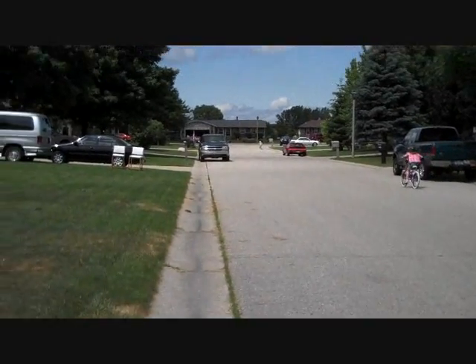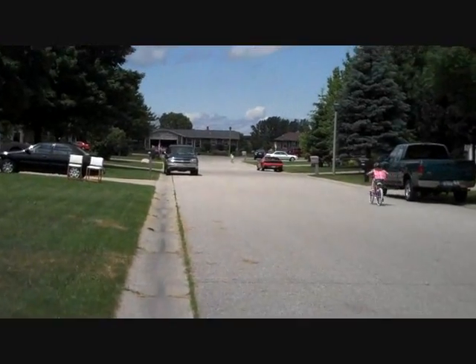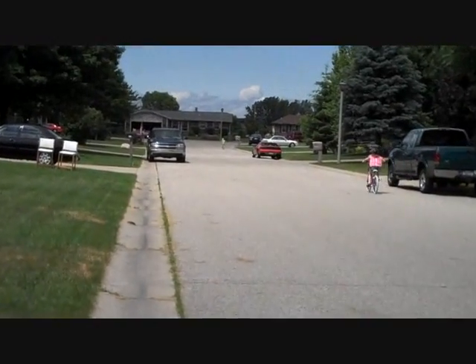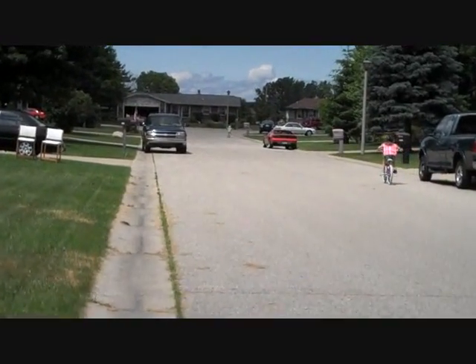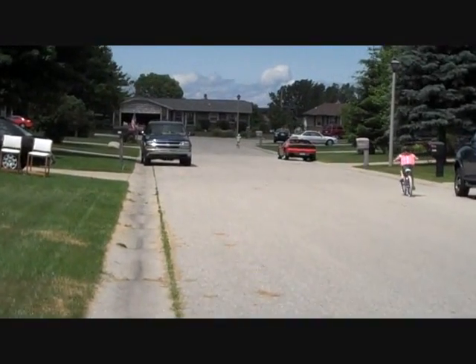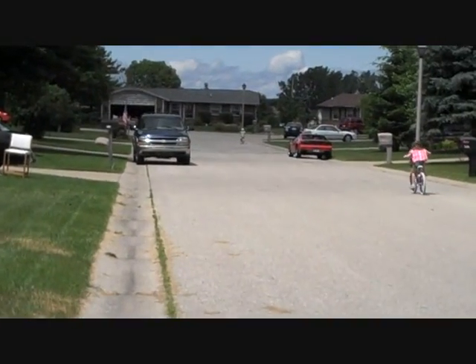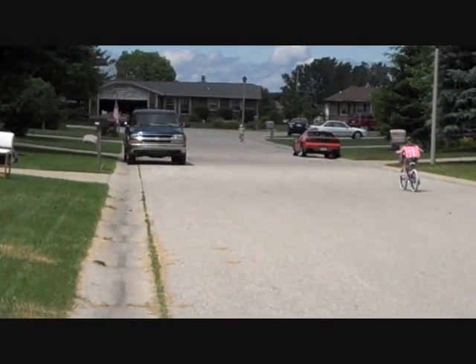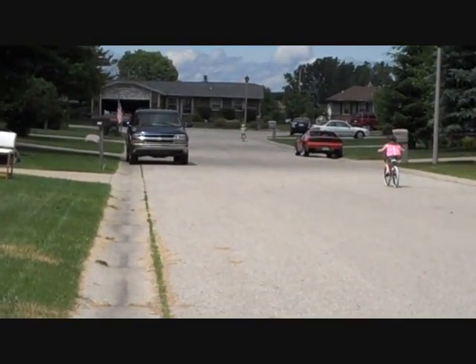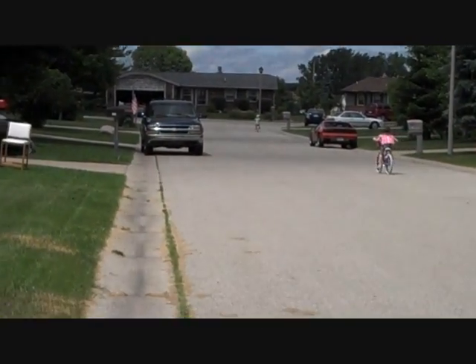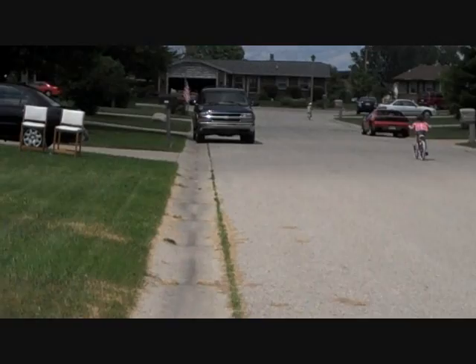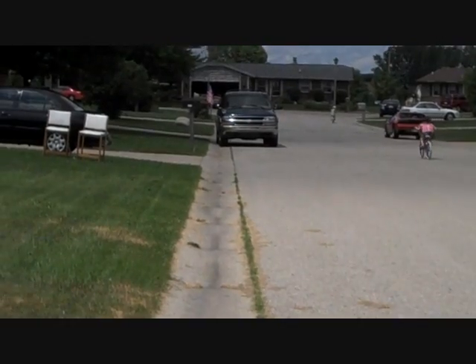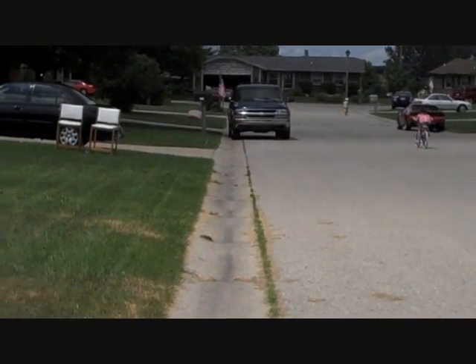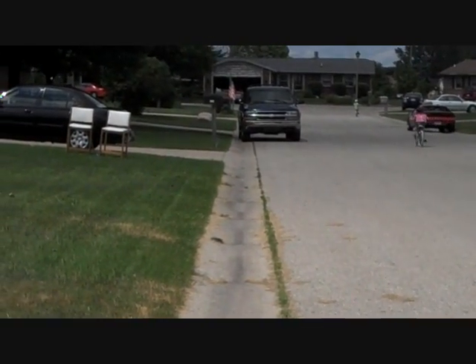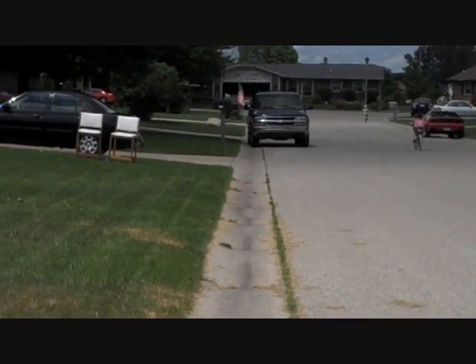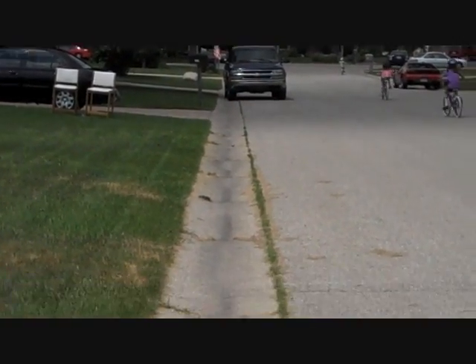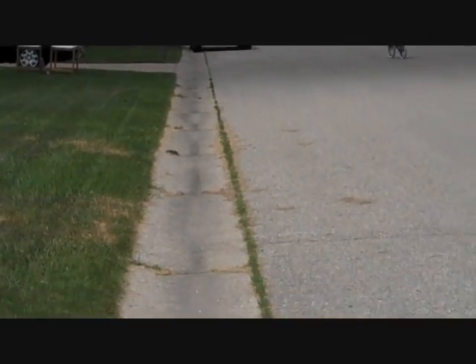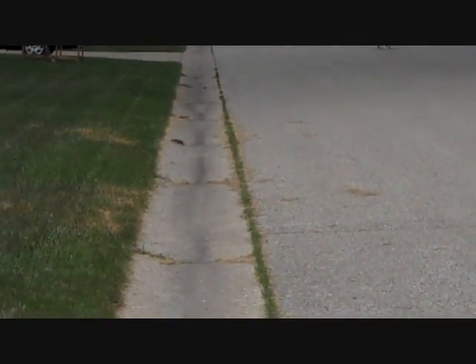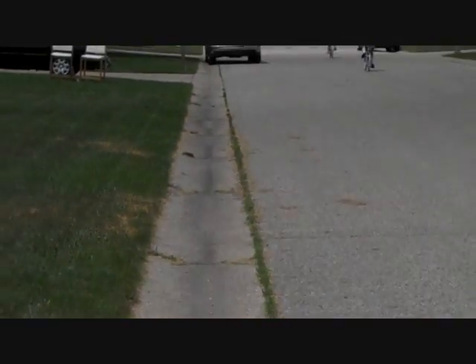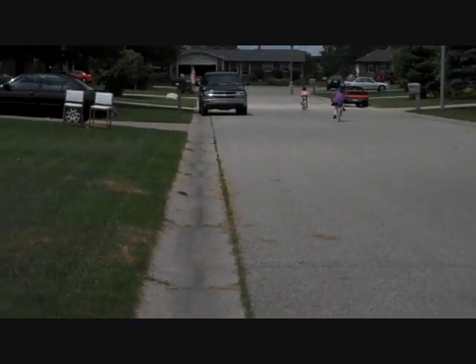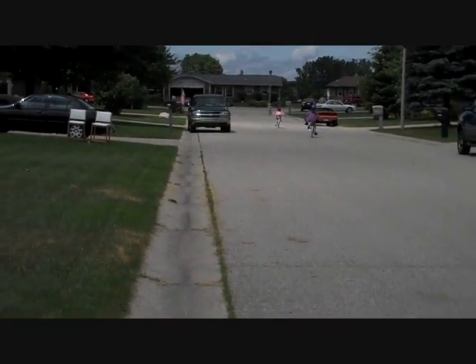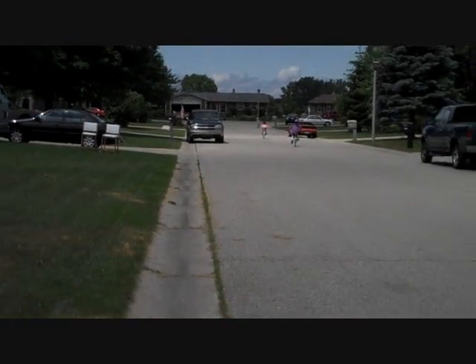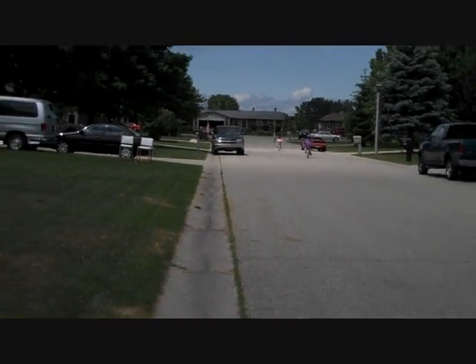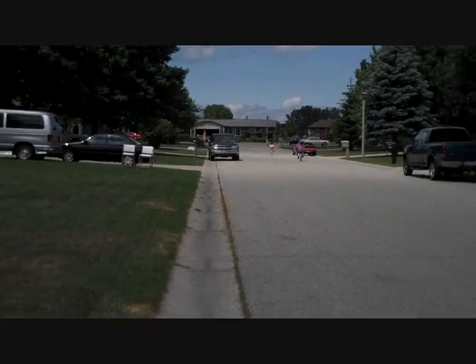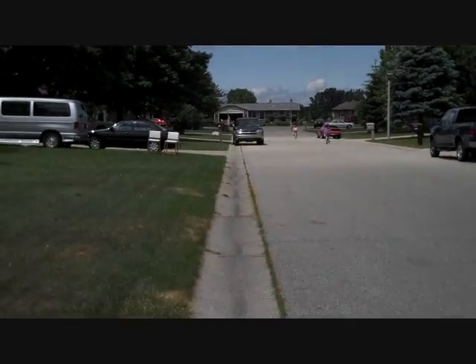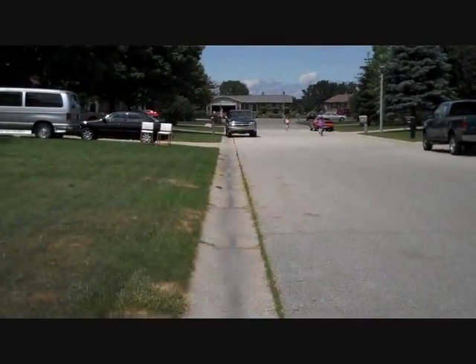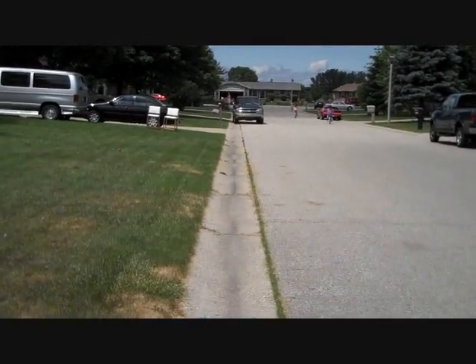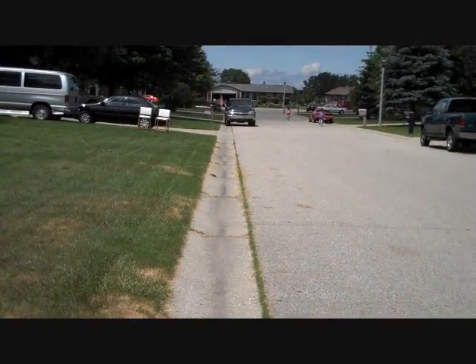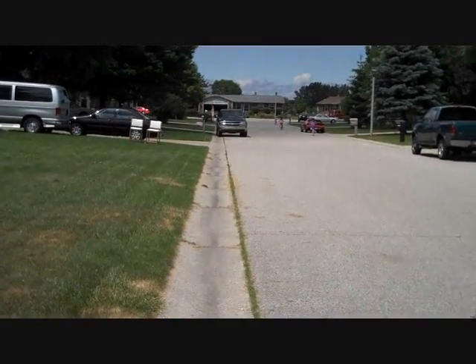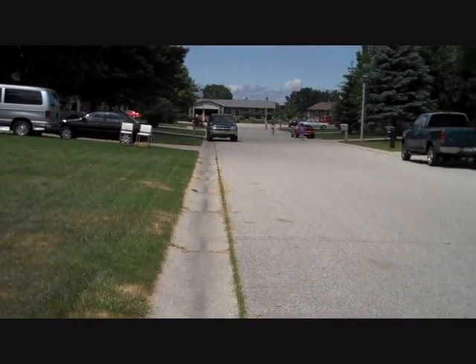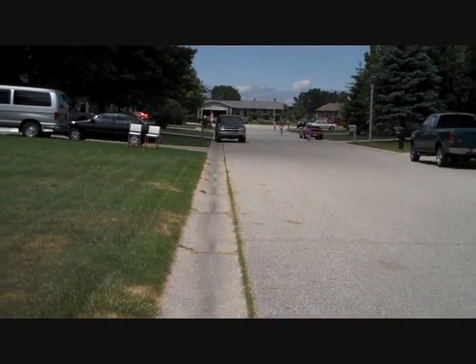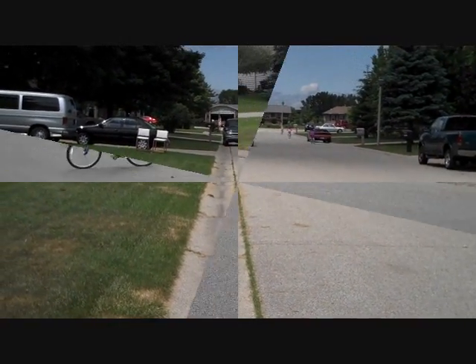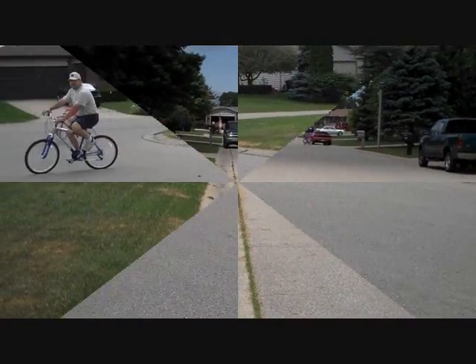Becca went way down the street on hers, and I have no idea where Daddy ended up. He must have stopped talking to somebody. So we'll pick it back up when they come back around this way.